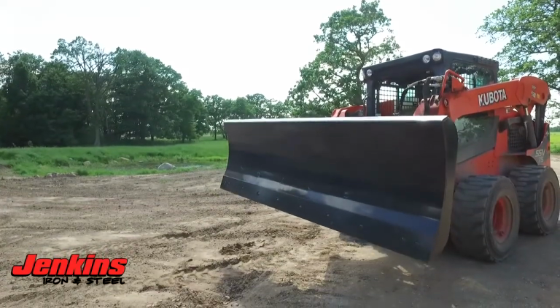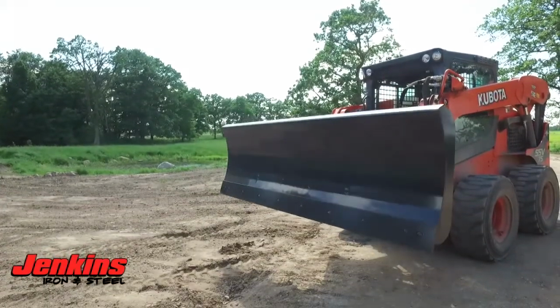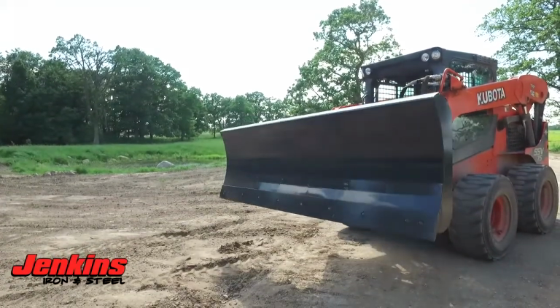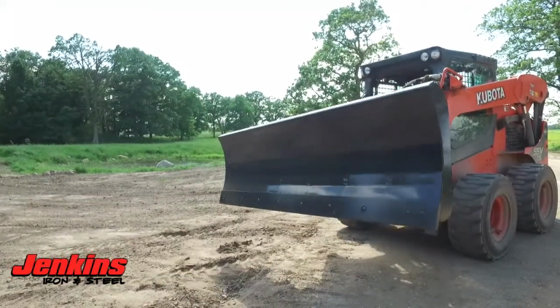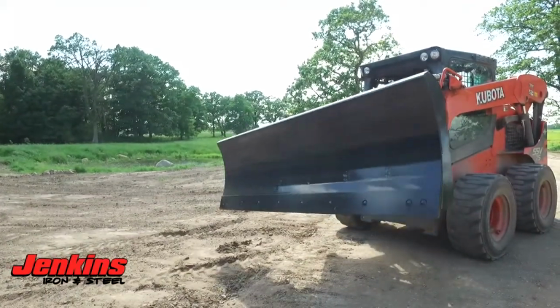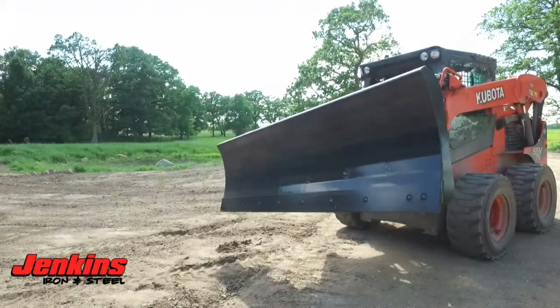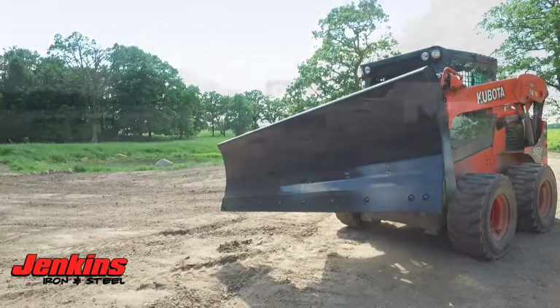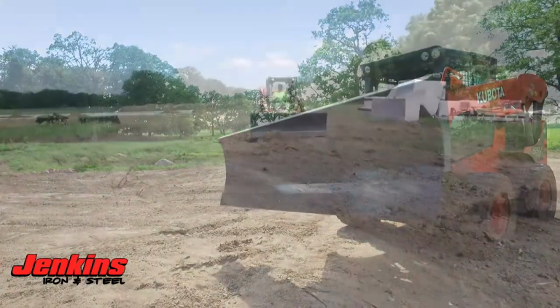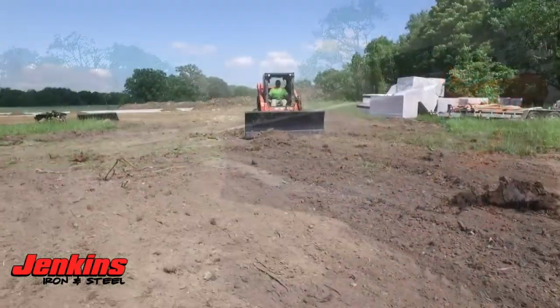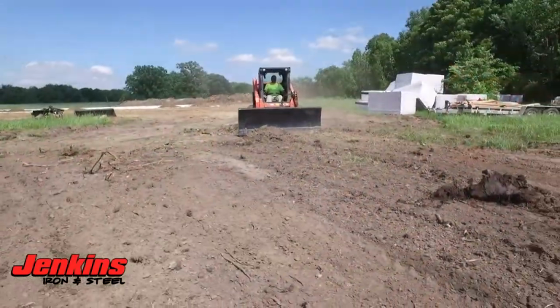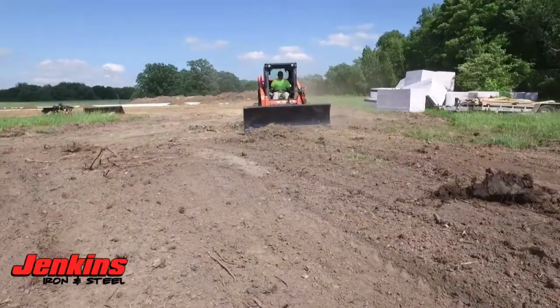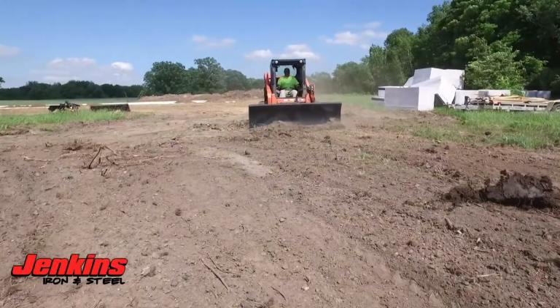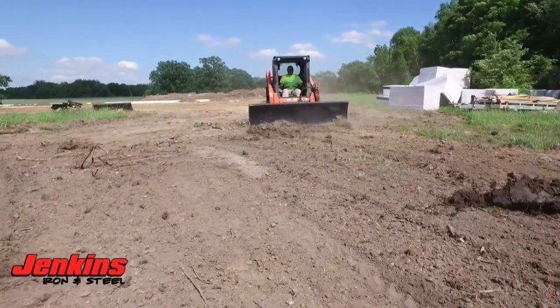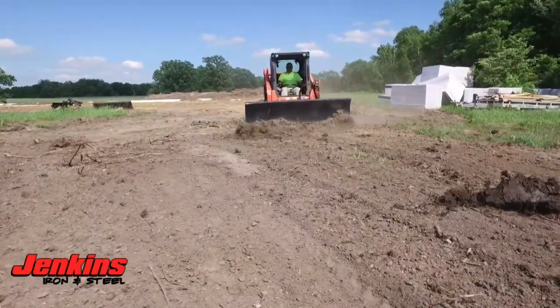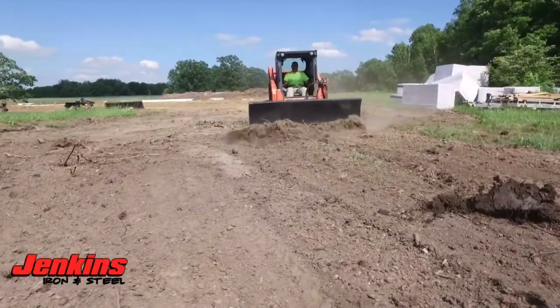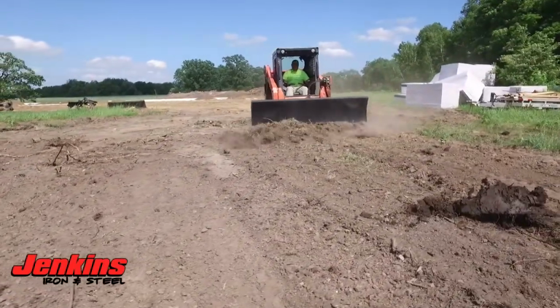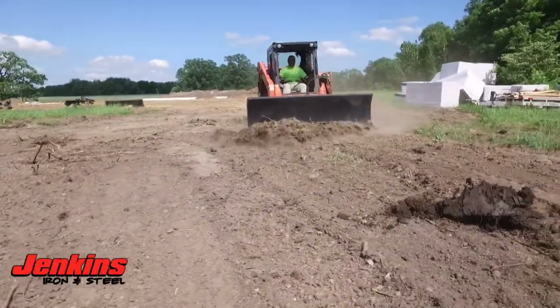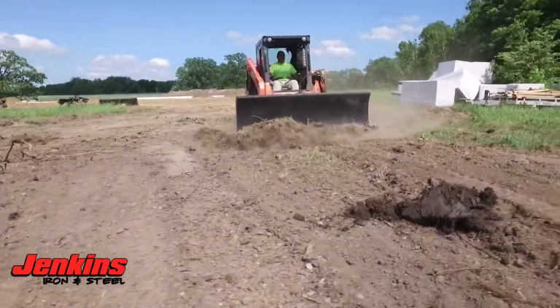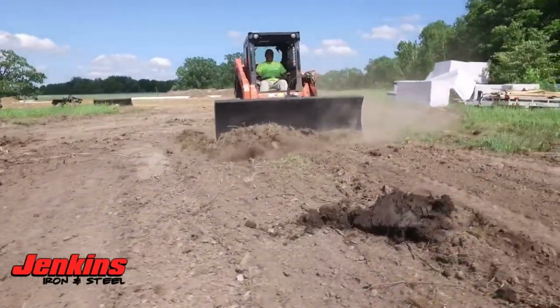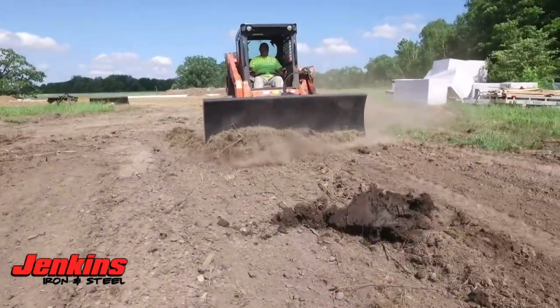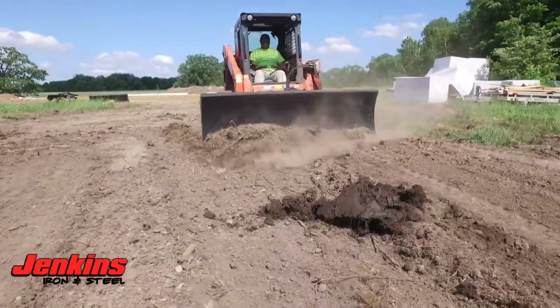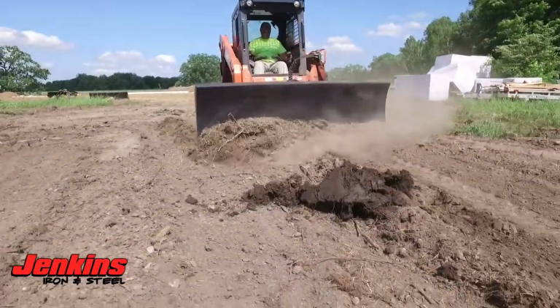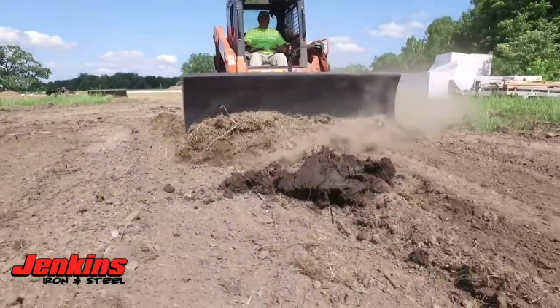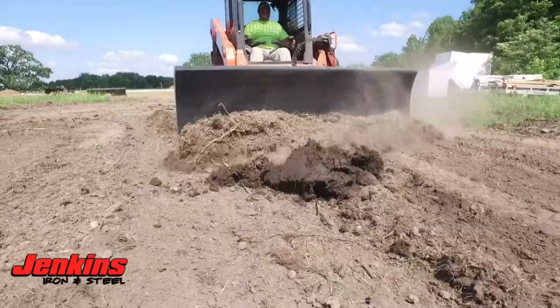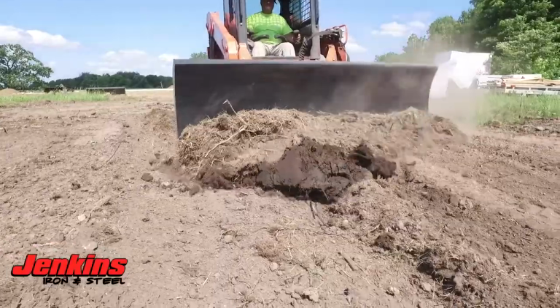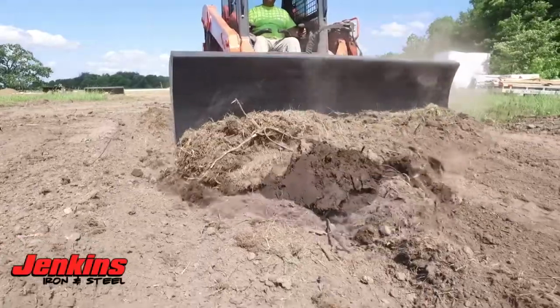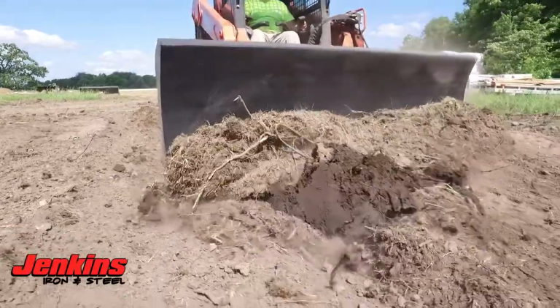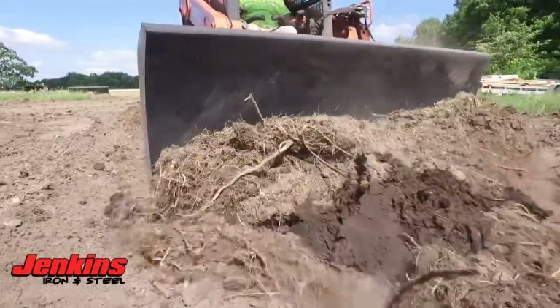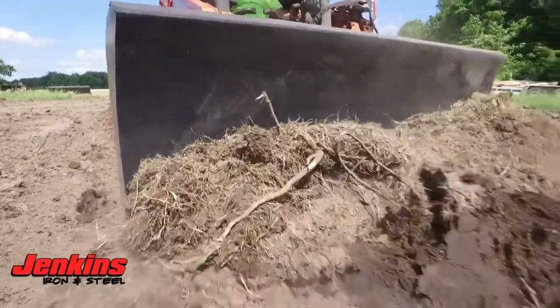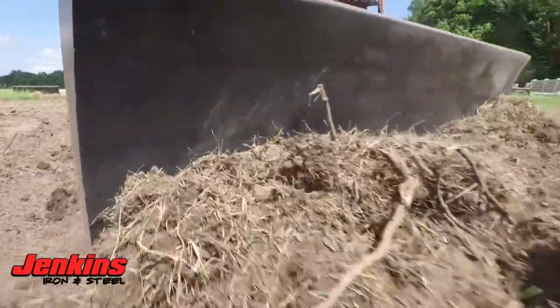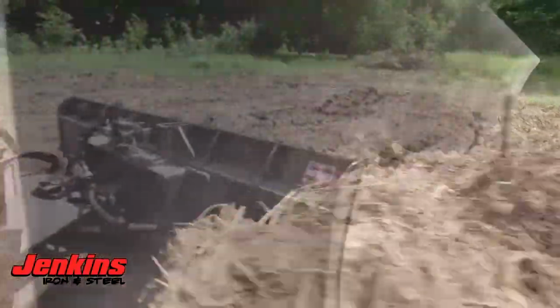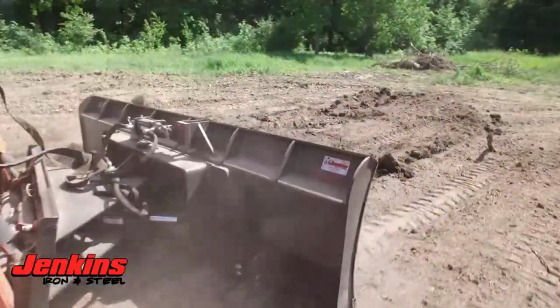We have adjustable shoes on this dozer blade for your depth — that's a nice feature. Way overbuilt. This is a commercial blade; I can't emphasize that enough. This is a super heavy dozer blade.